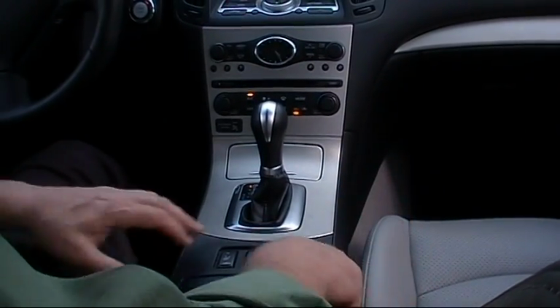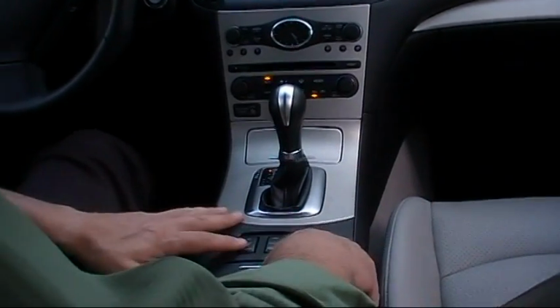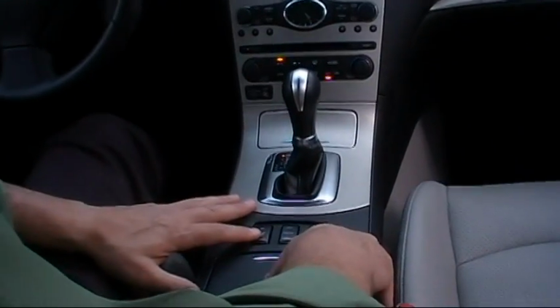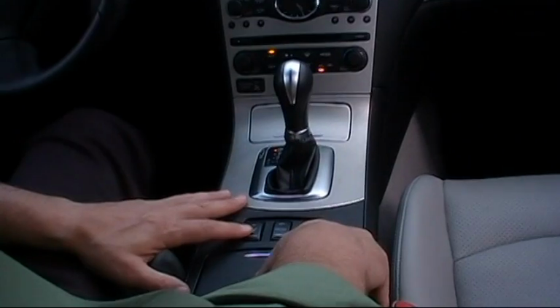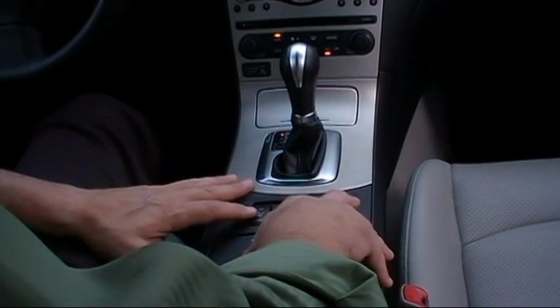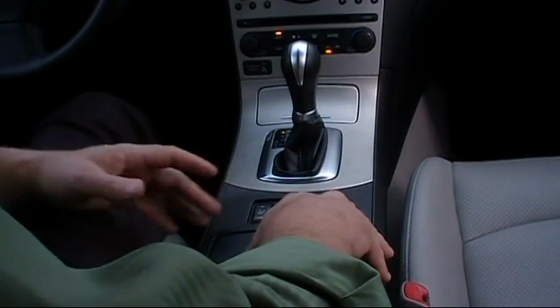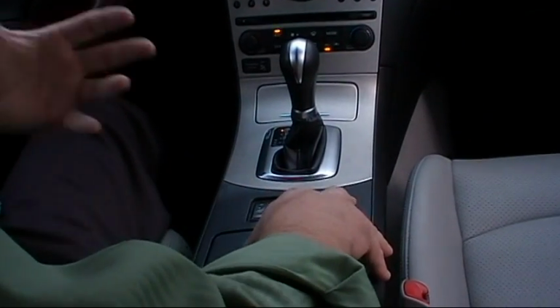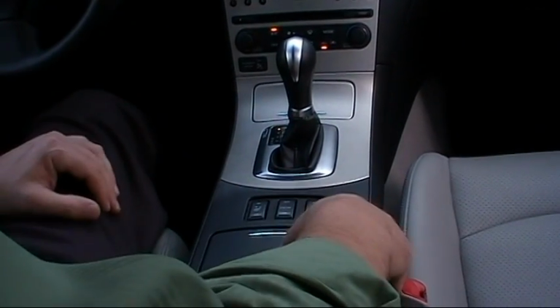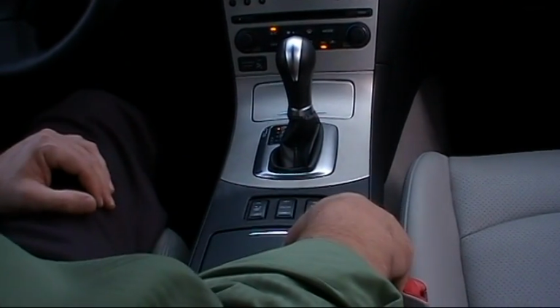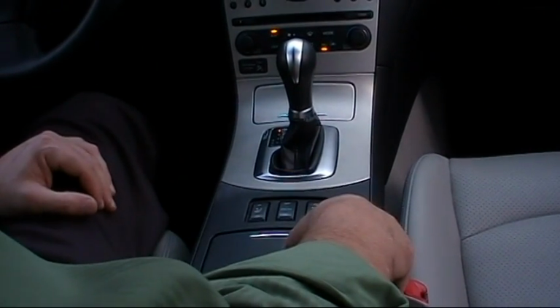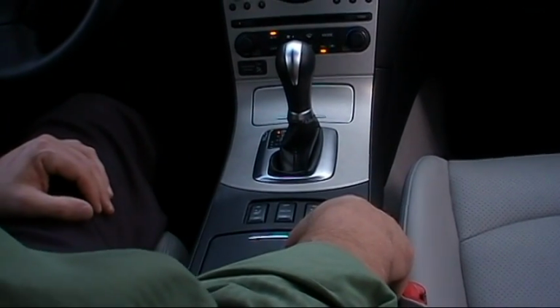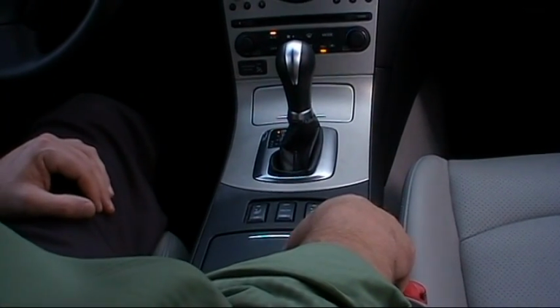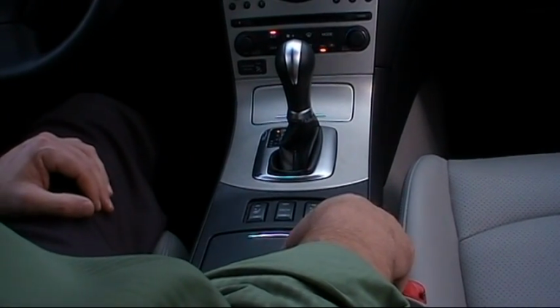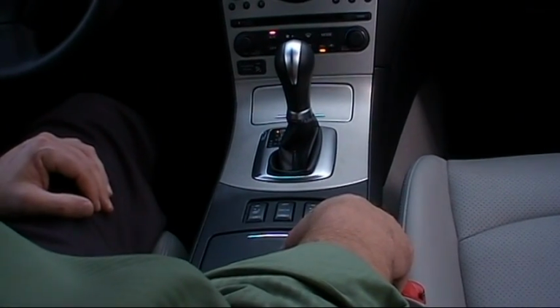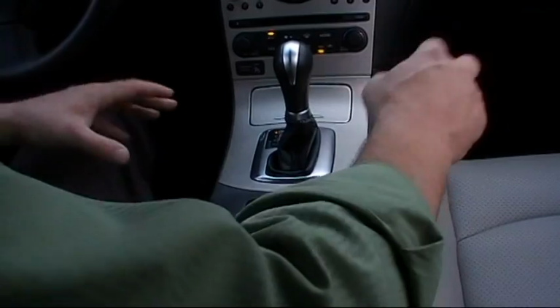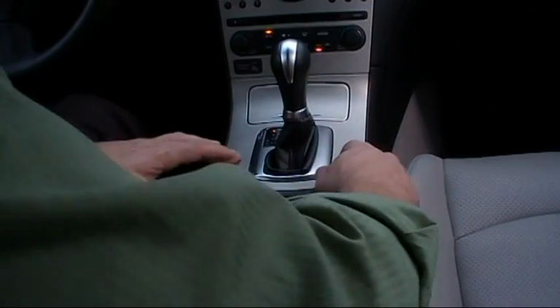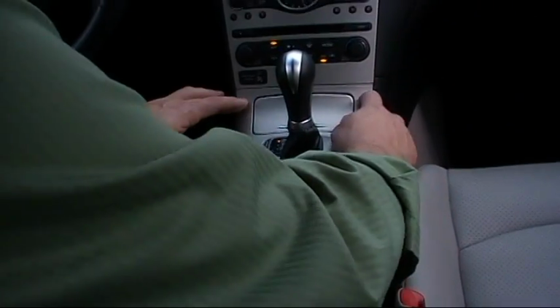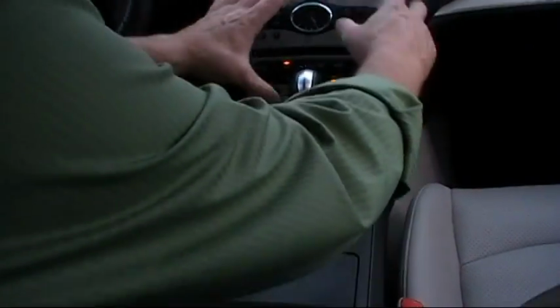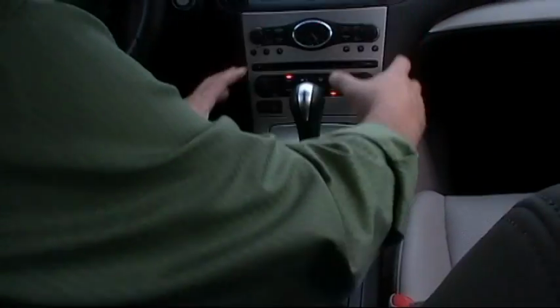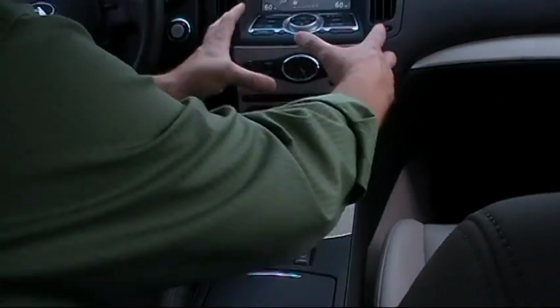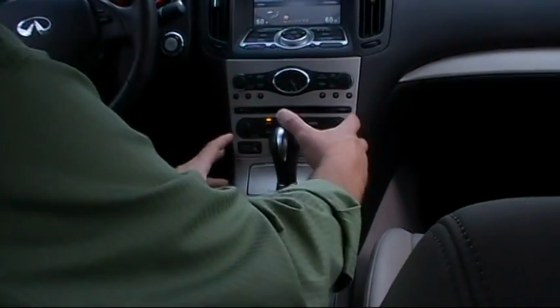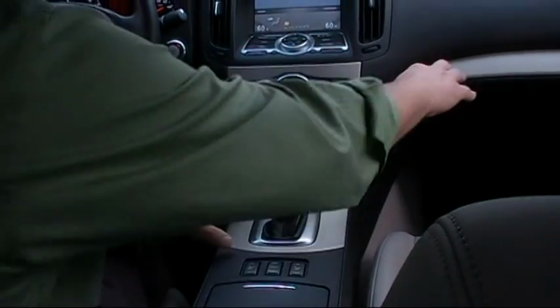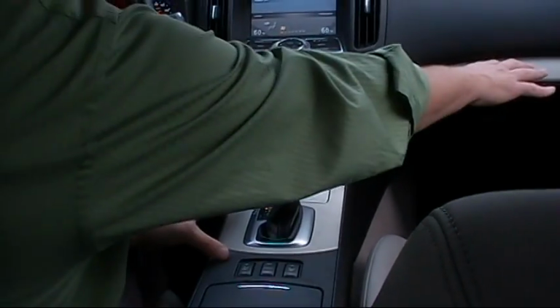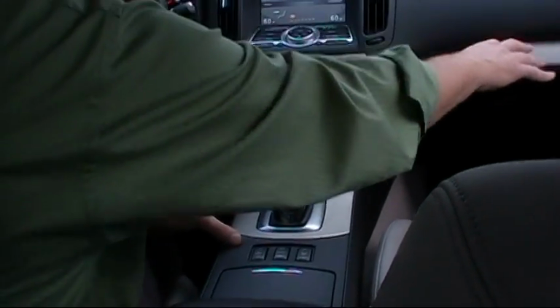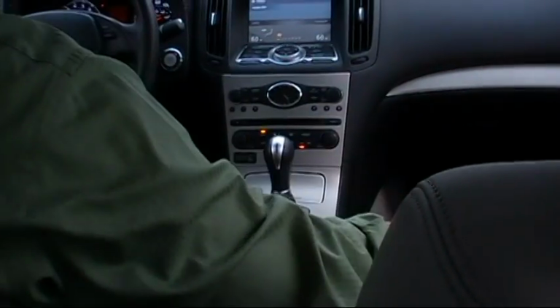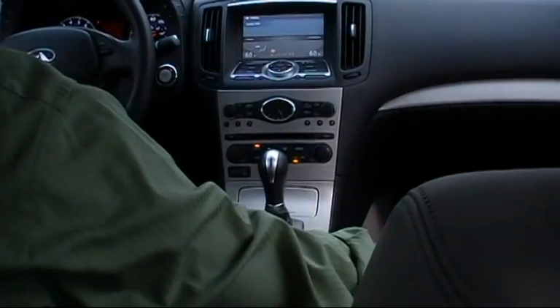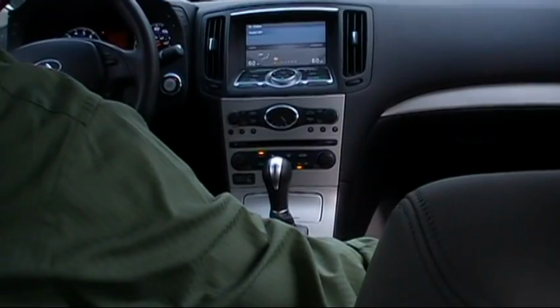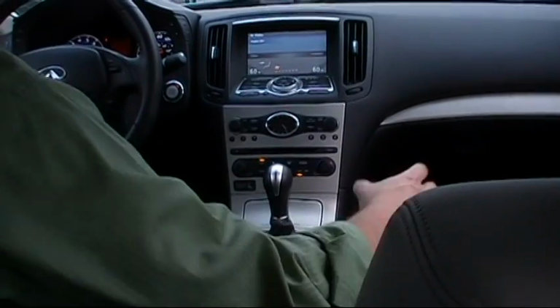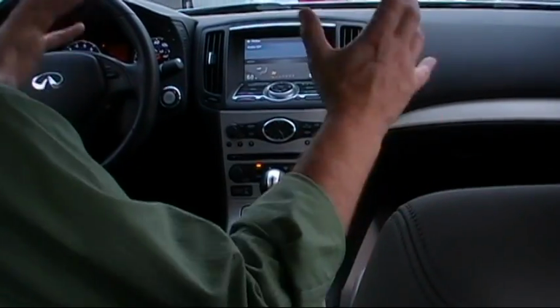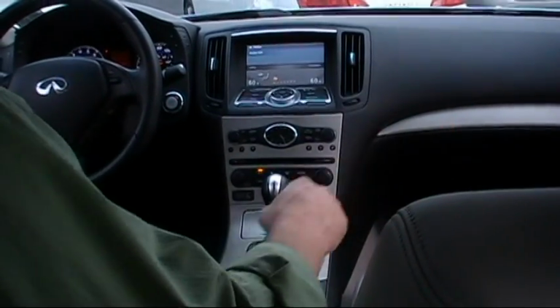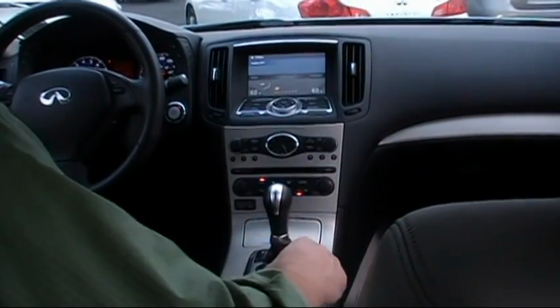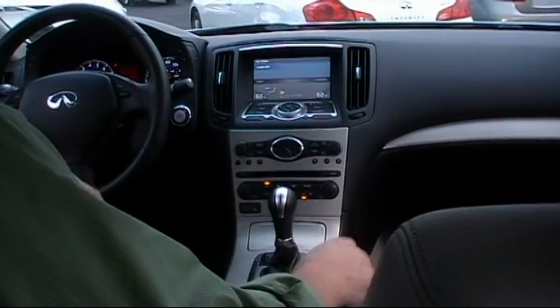We have dual heated seats and a snow mode which will enhance traction capabilities in inclement driving conditions. Check out this beautiful Silver Essence trim on the center console, above the glove box, and on the door panels — it just accents the interior perfectly.